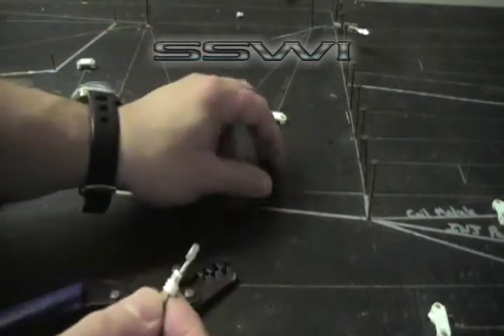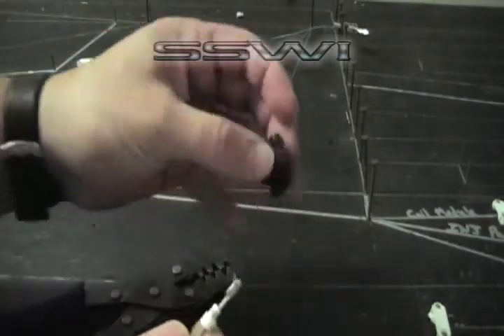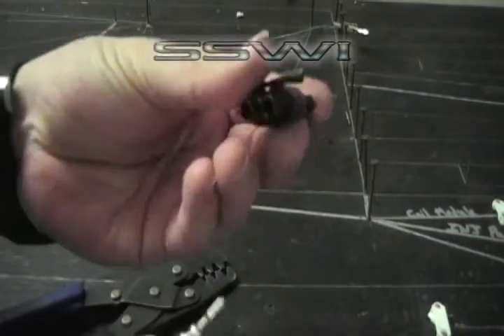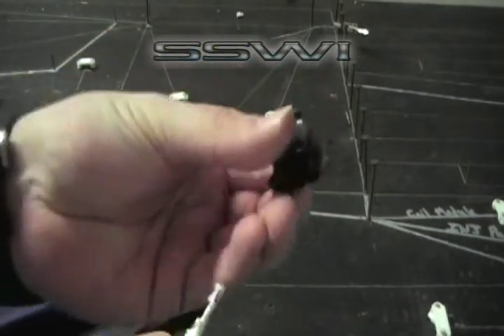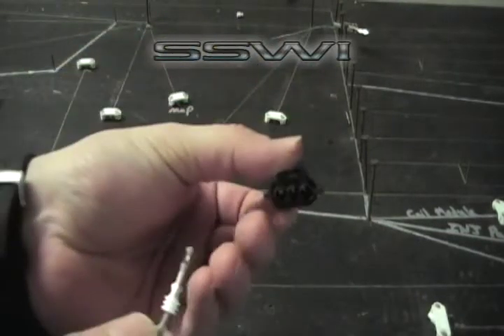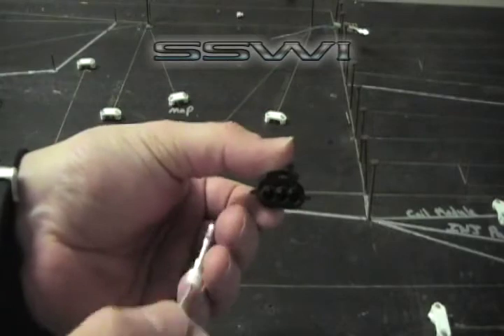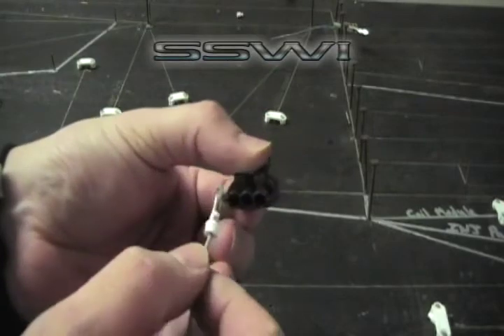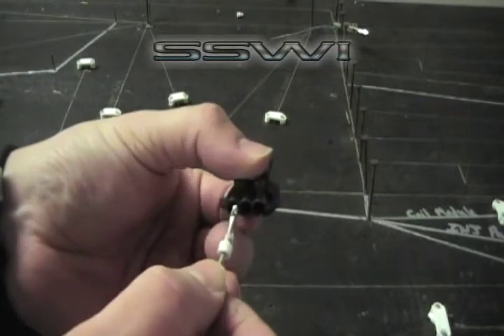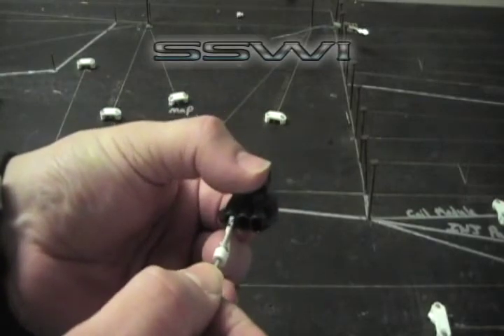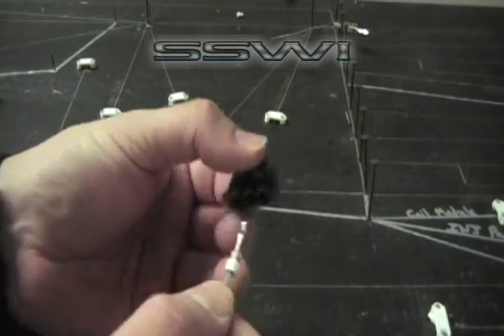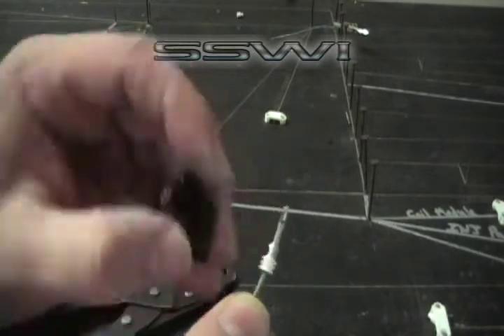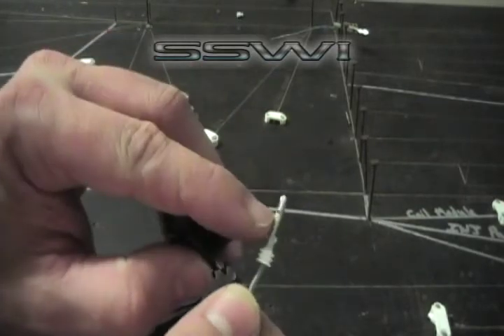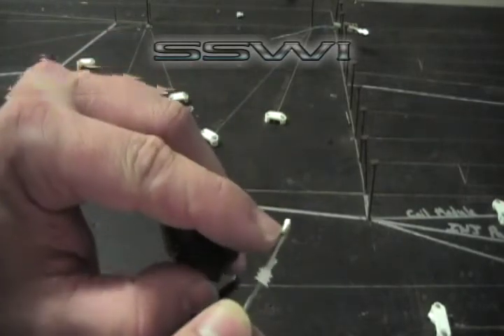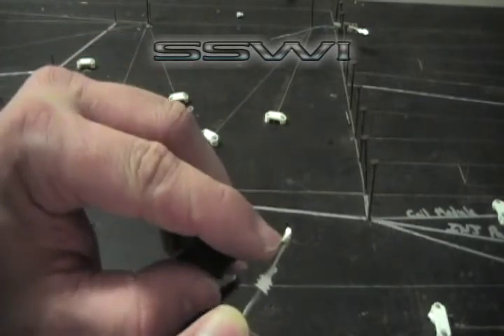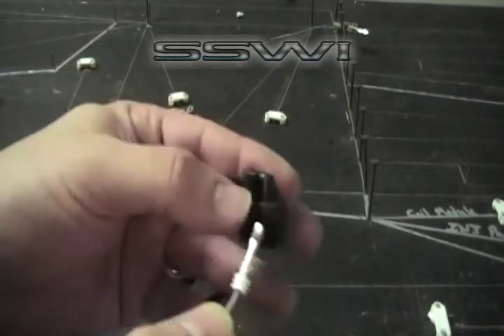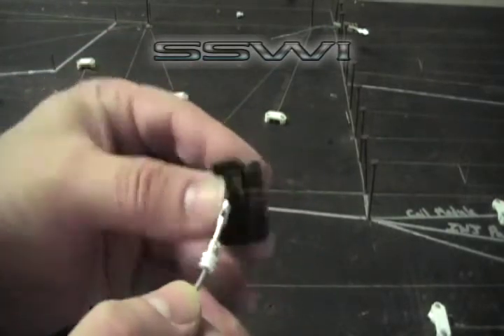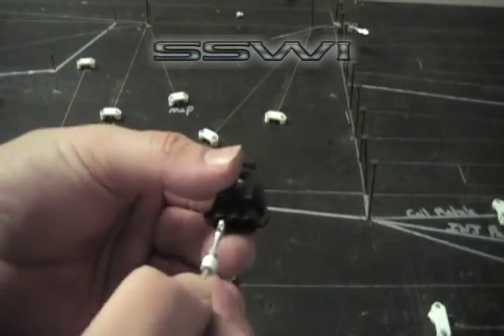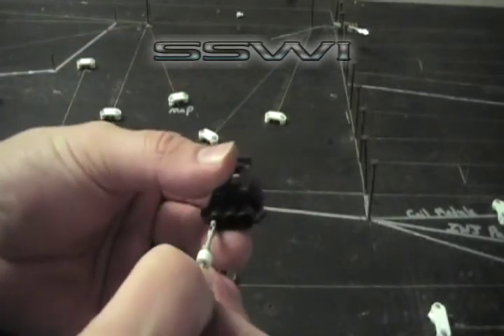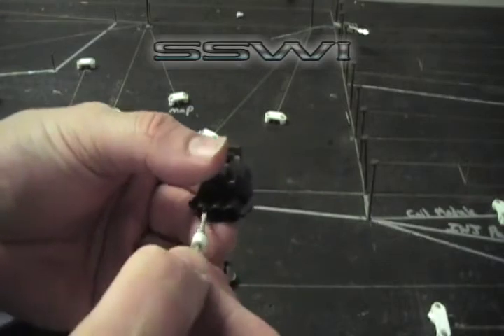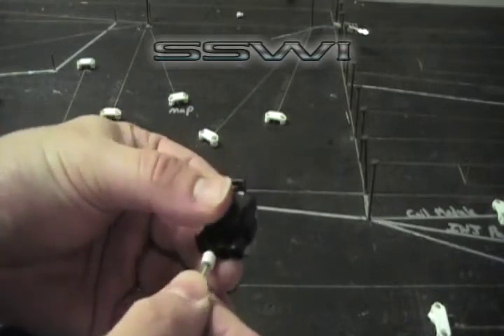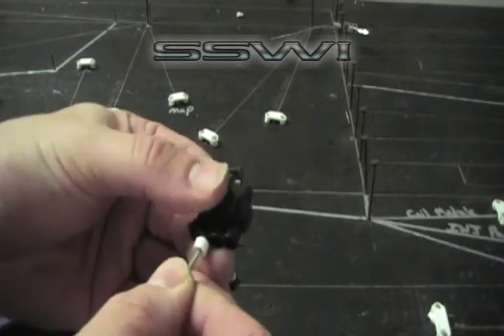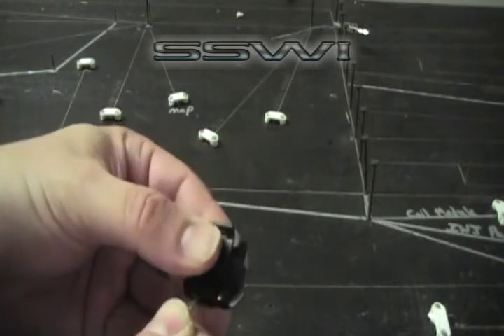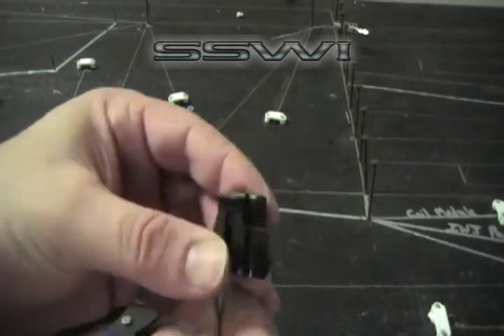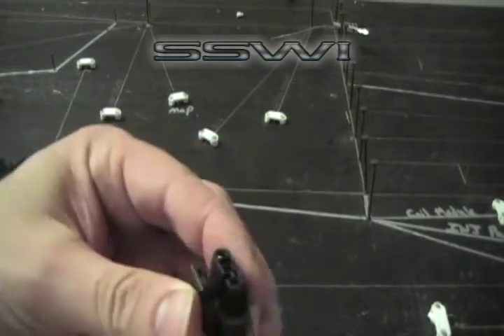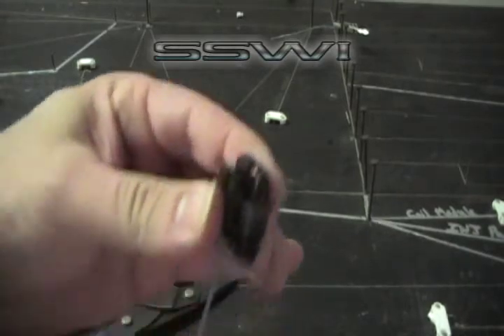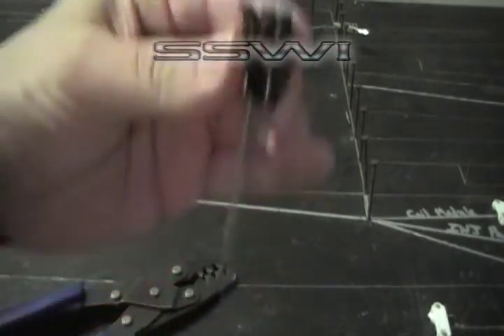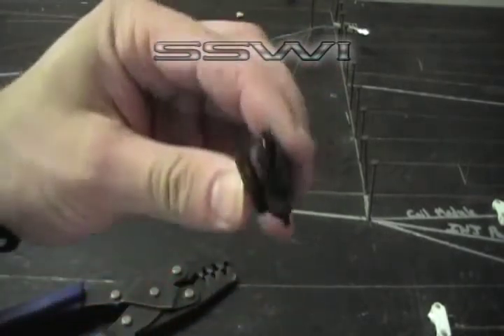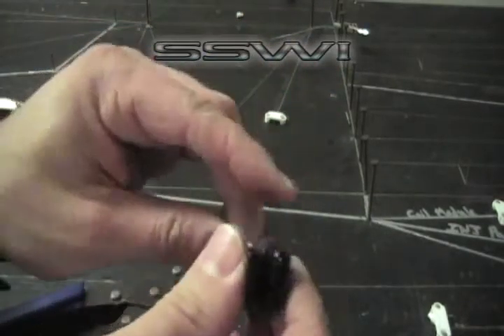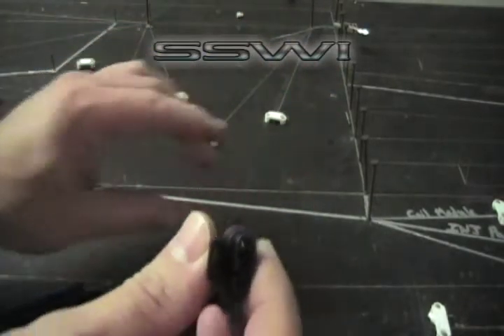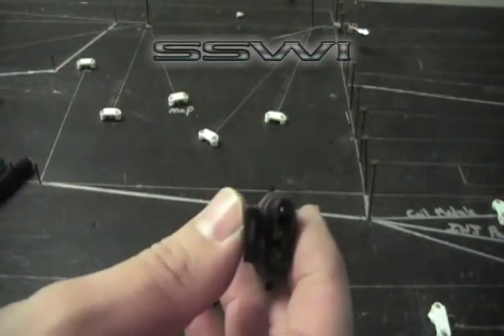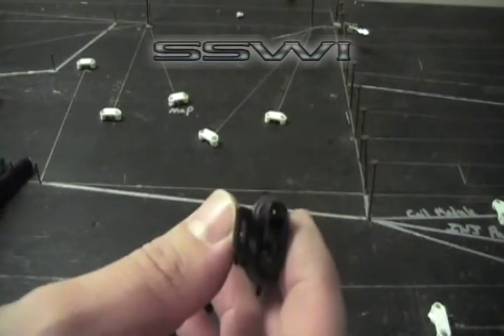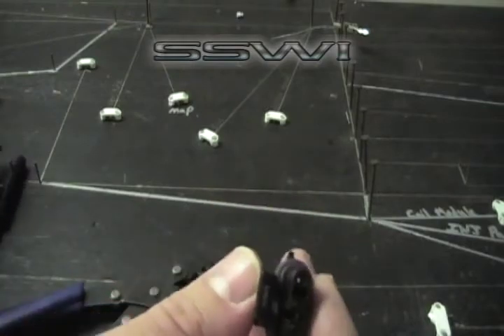Locate the back side of your connector, part number 93. Insert it with the top hat section up. Slide it in until it clicks, and you've completed that.